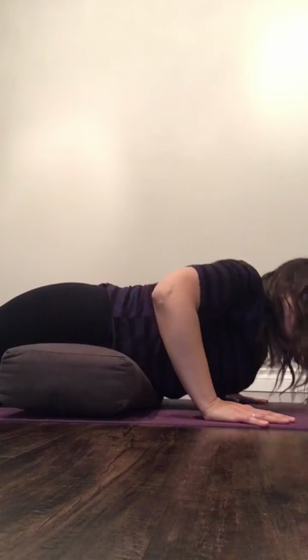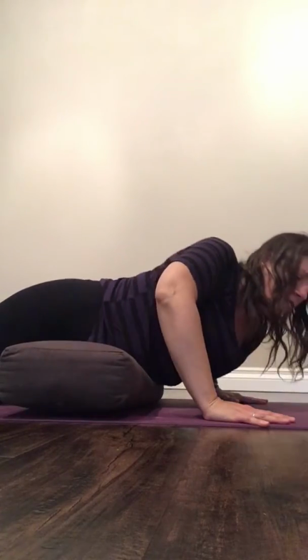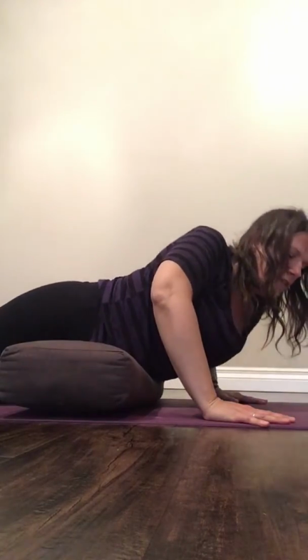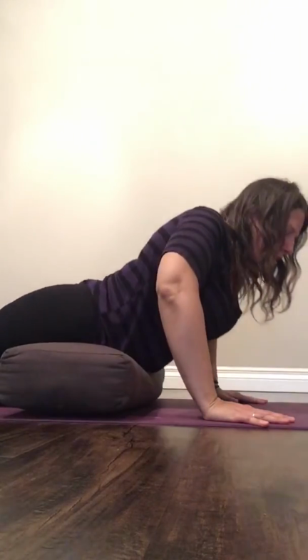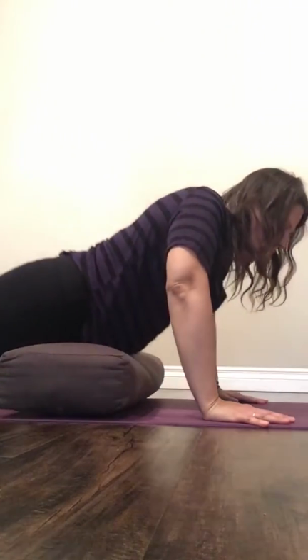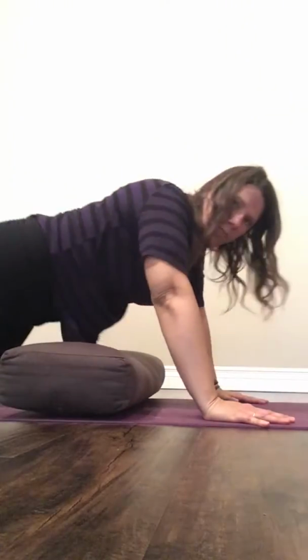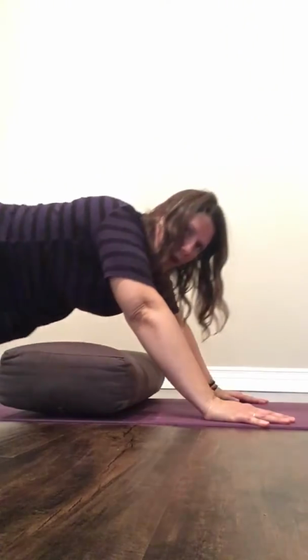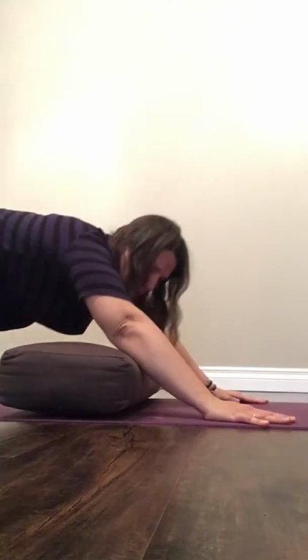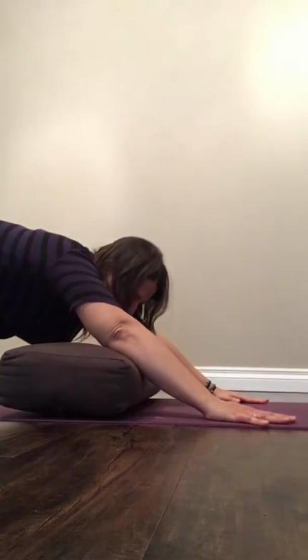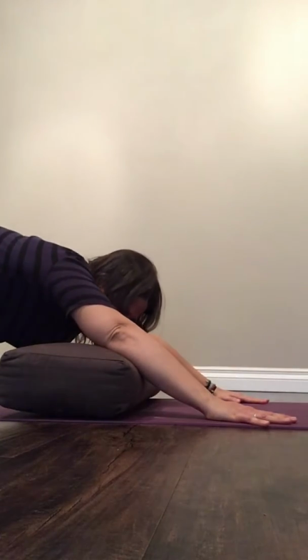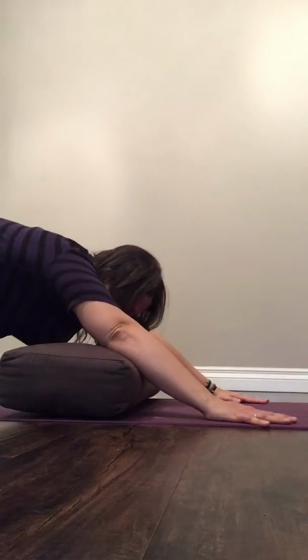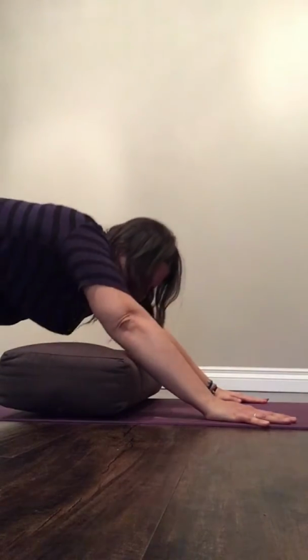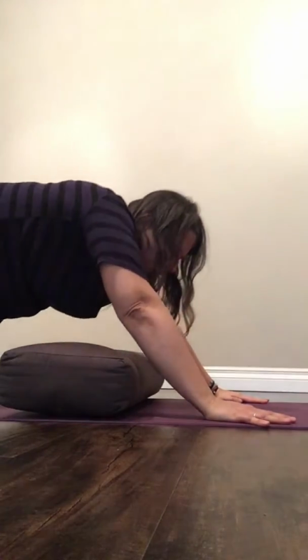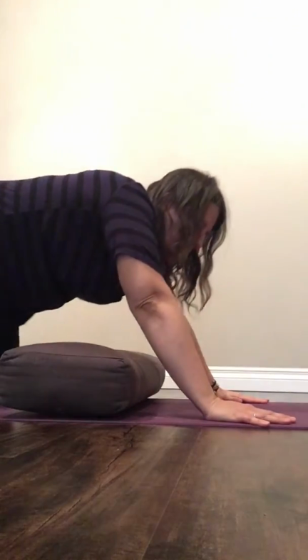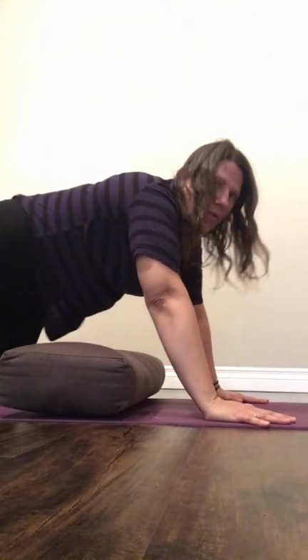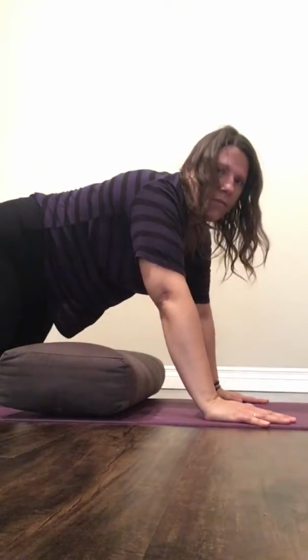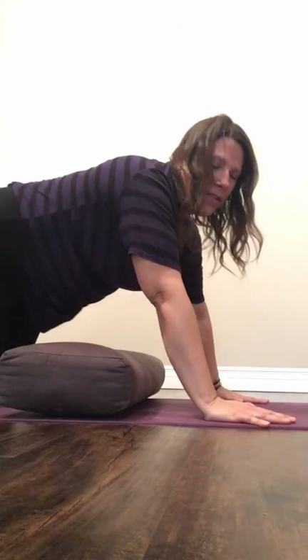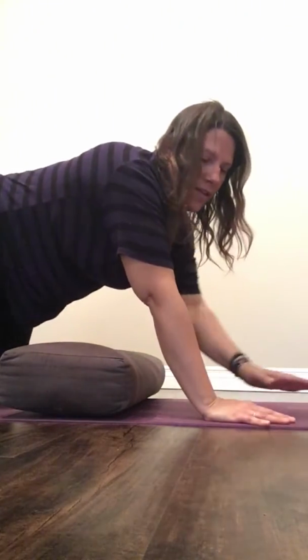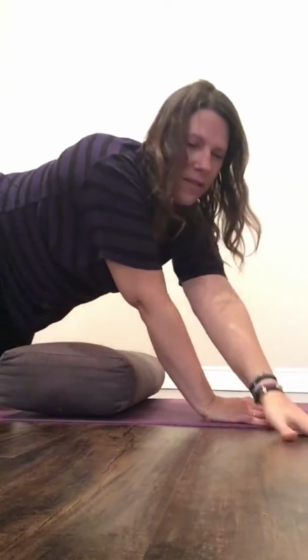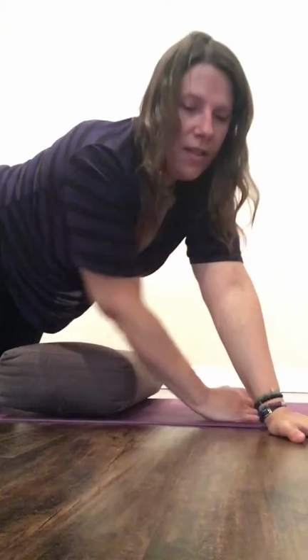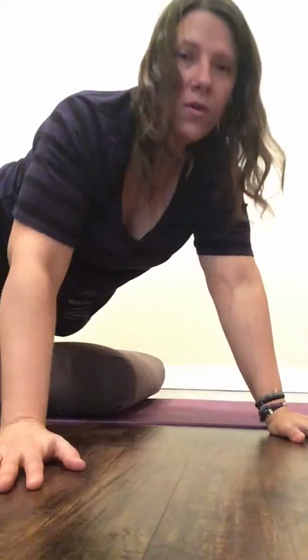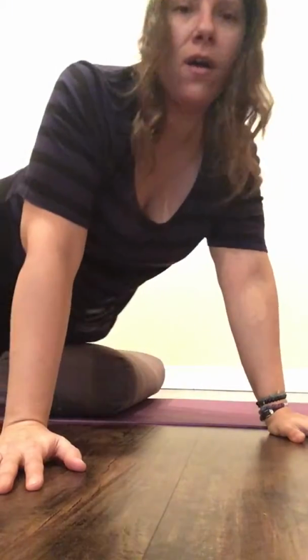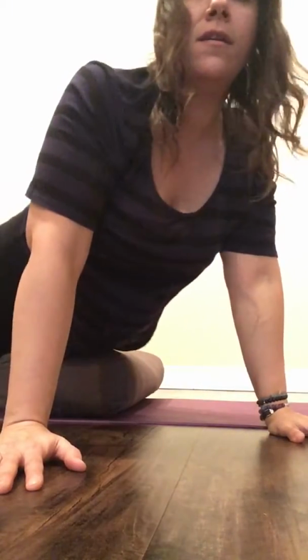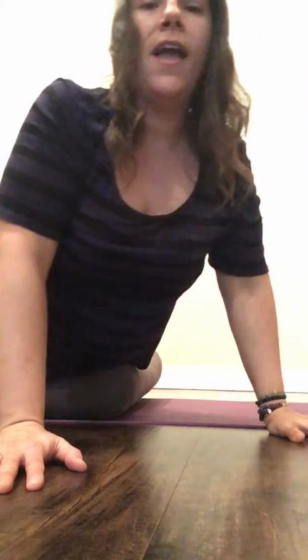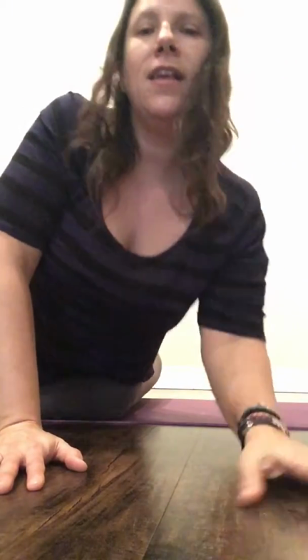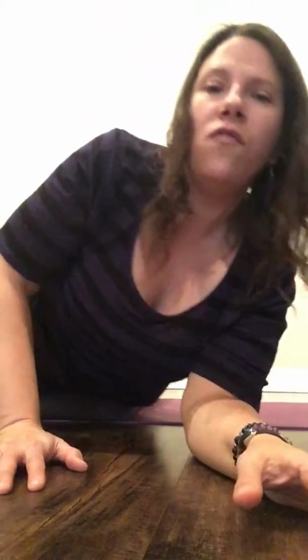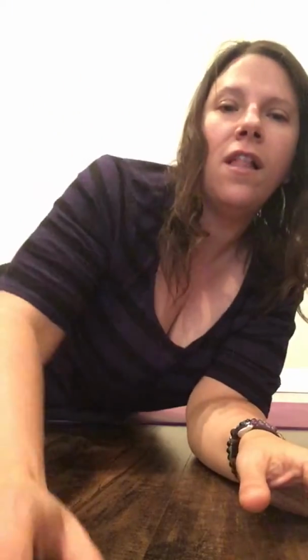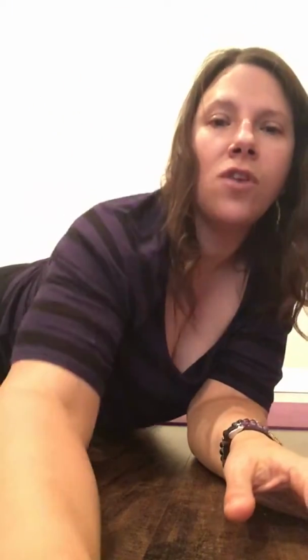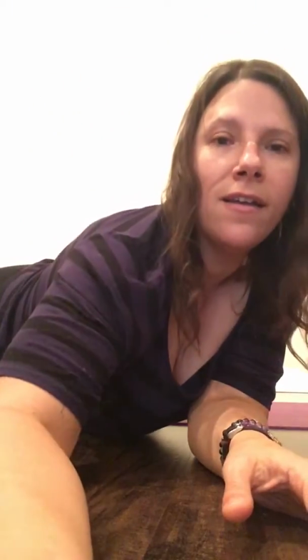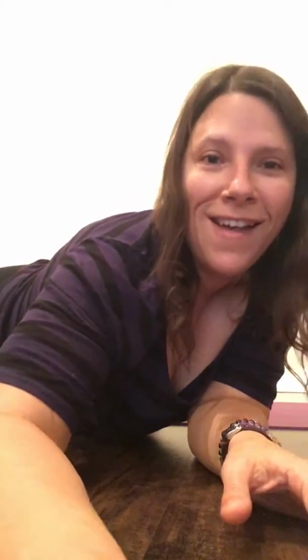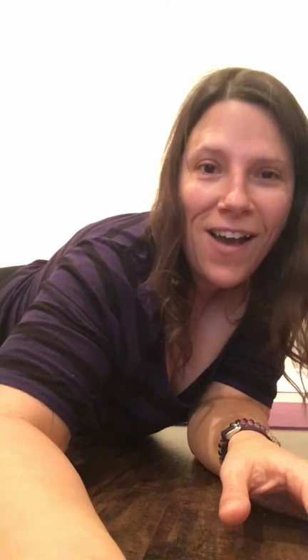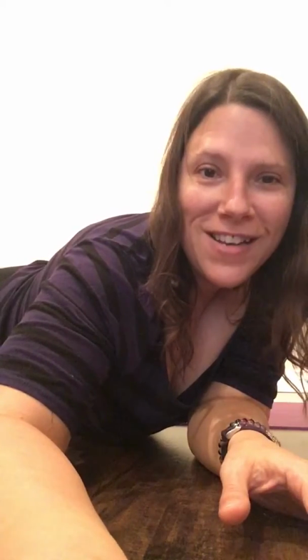Coming out, bring your hands under your shoulders and either roll off to one side, or press back to a child's pose. From there, a table, some cat and cow tilts, a downward dog — anything that you feel inclined to try. Have a great day.